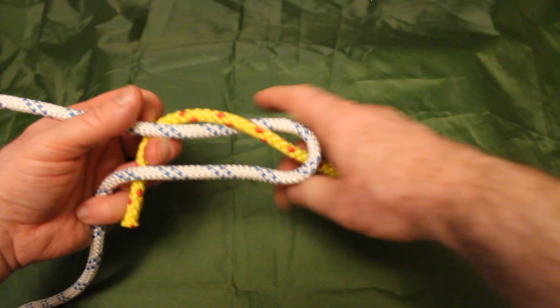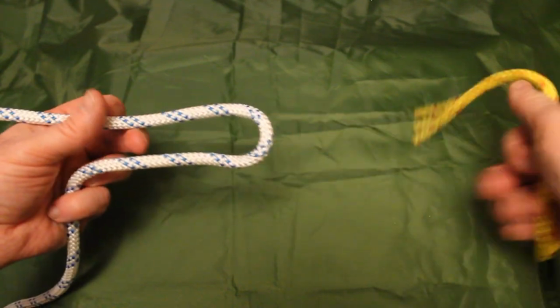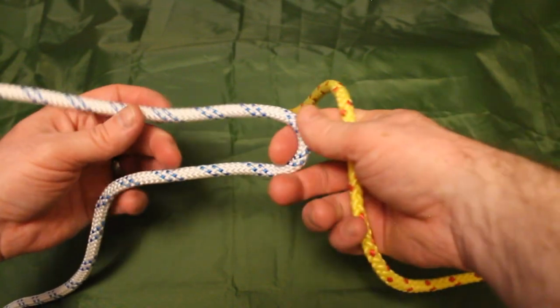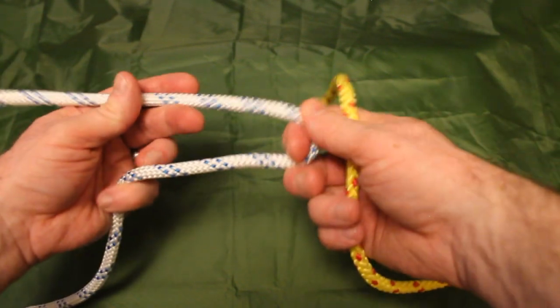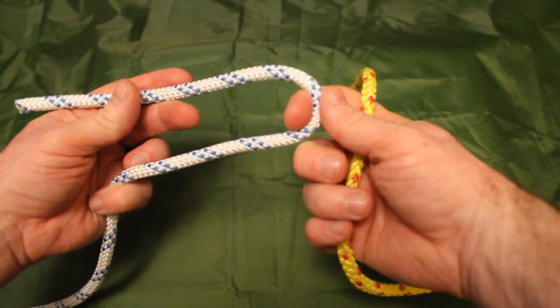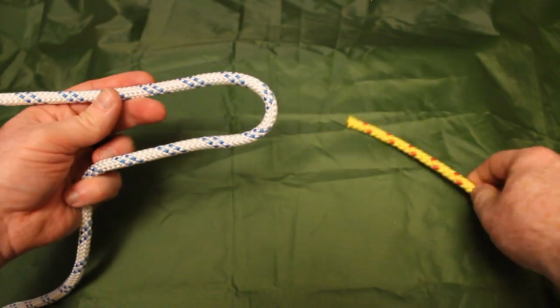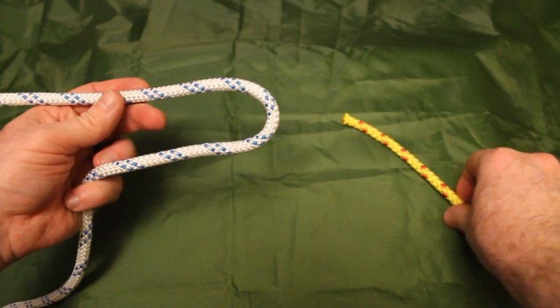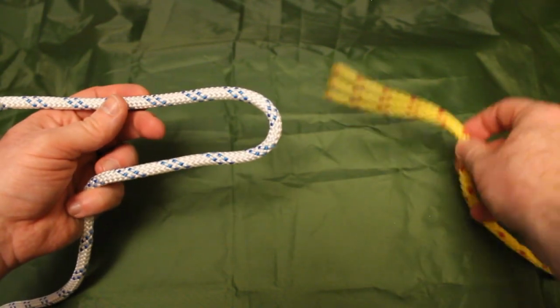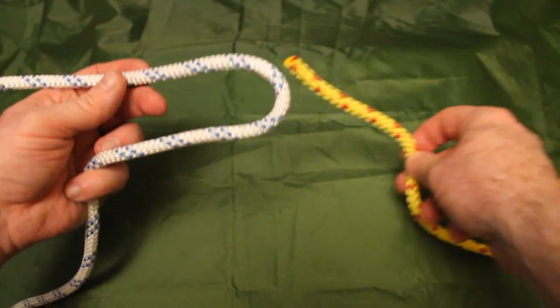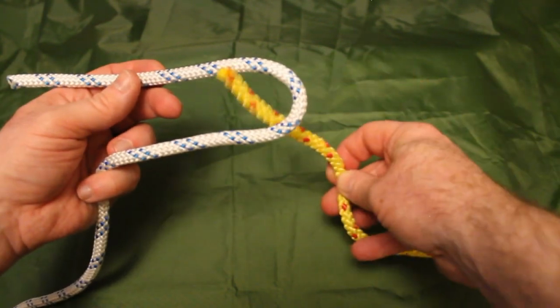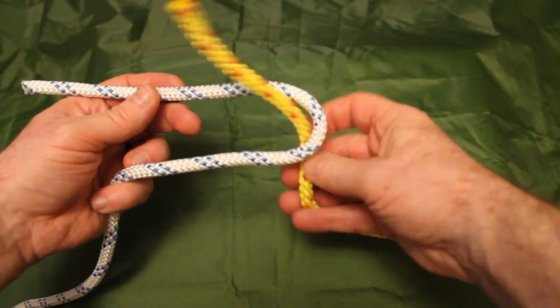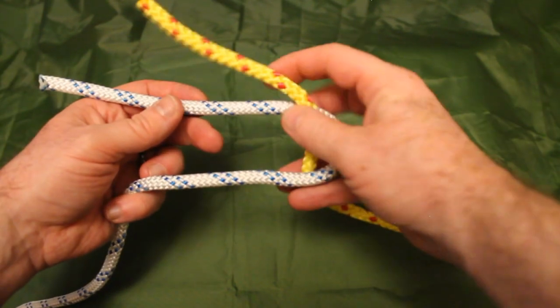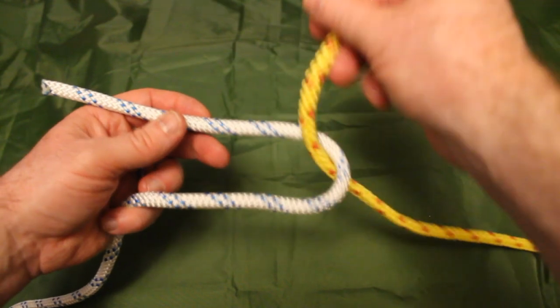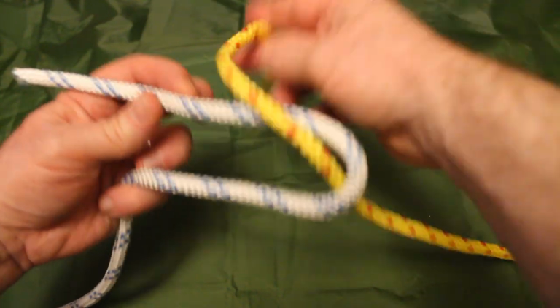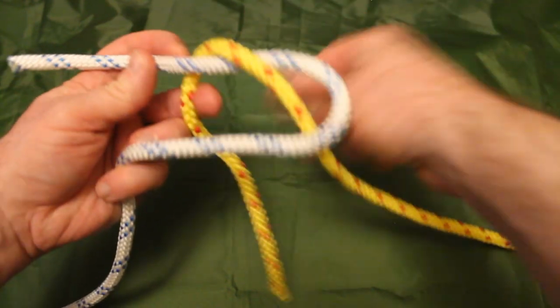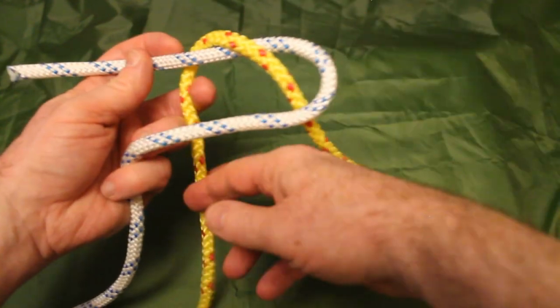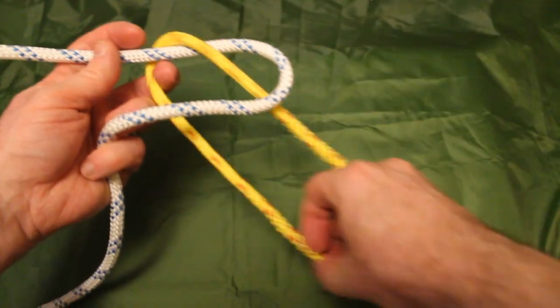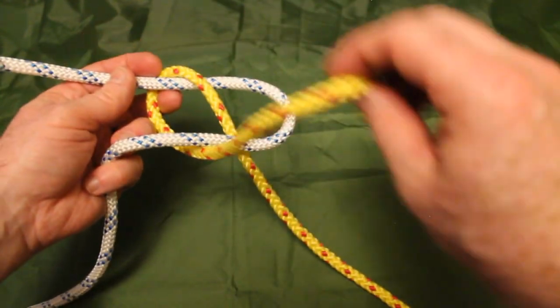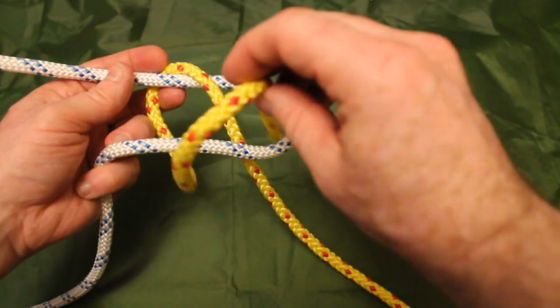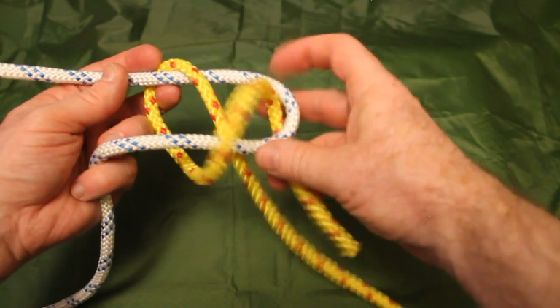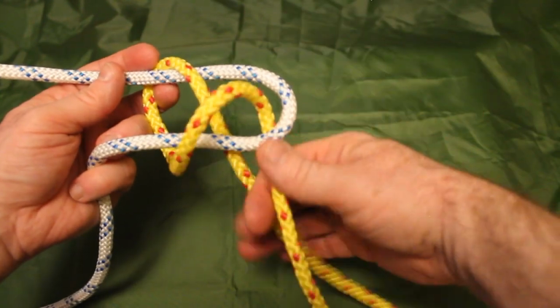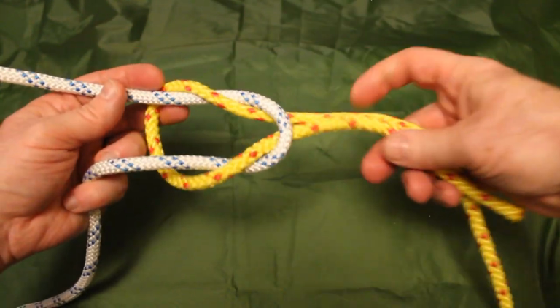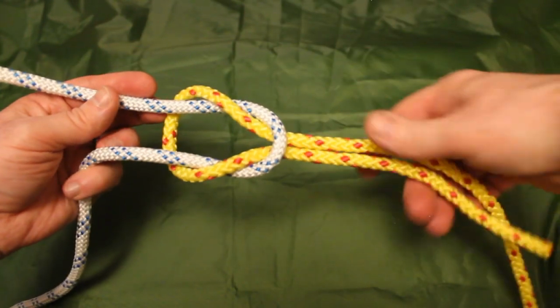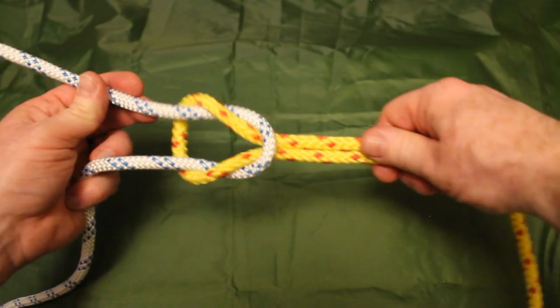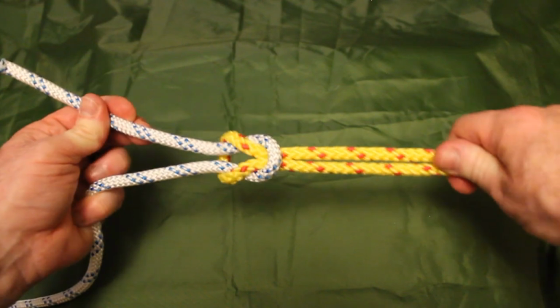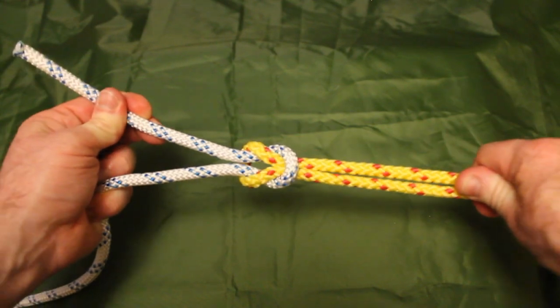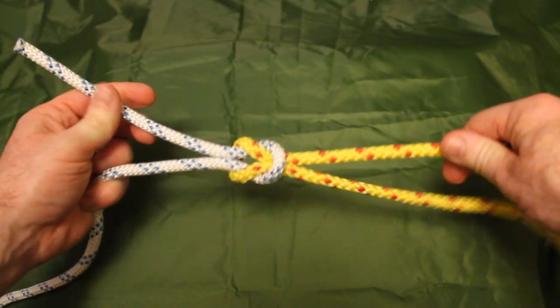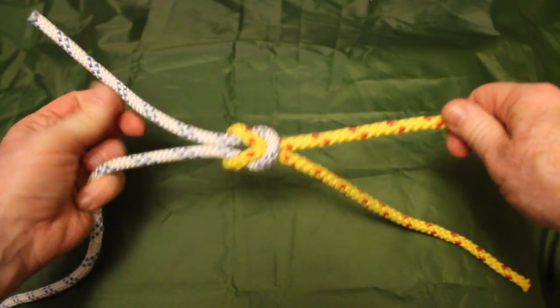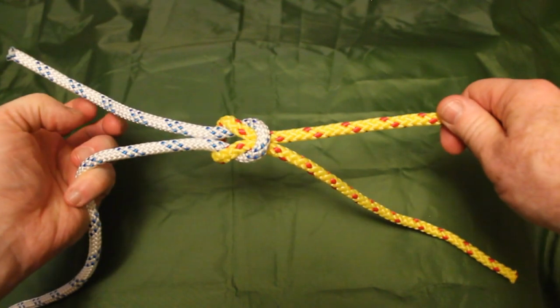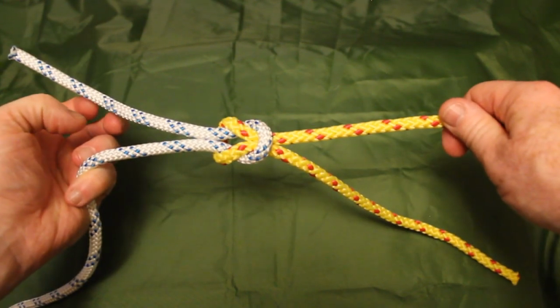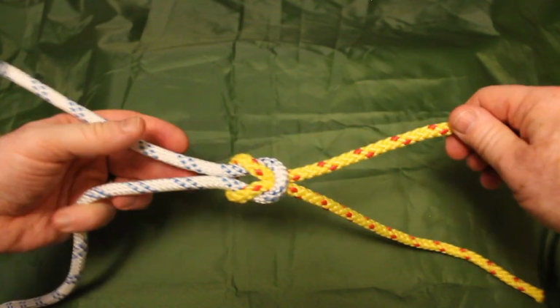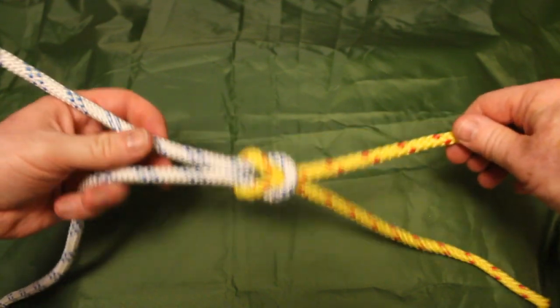I'll show you again from scratch. We have a loop on one side, bring the opposing line up through that loop, bring it right around the back and down inside that loop again, pull all those tight, and that creates a square knot. That's method one.